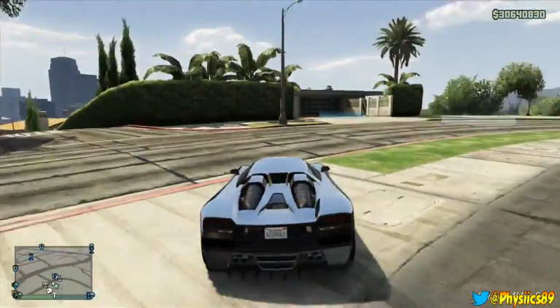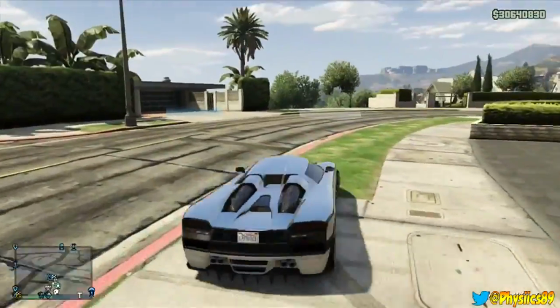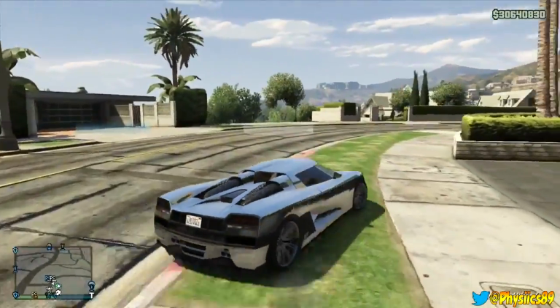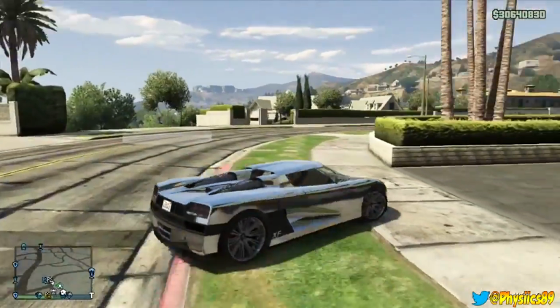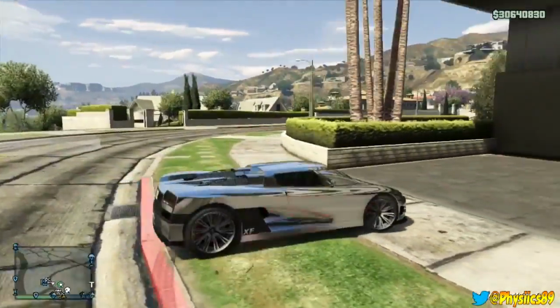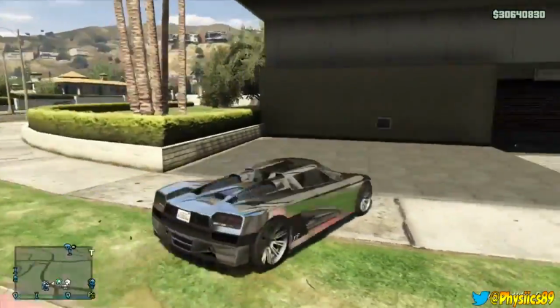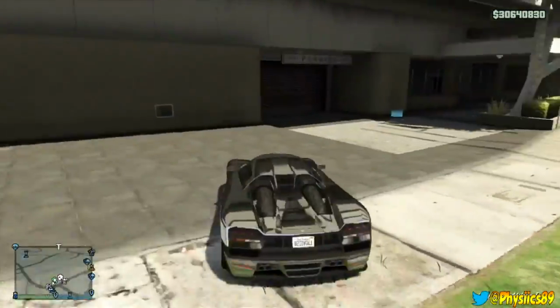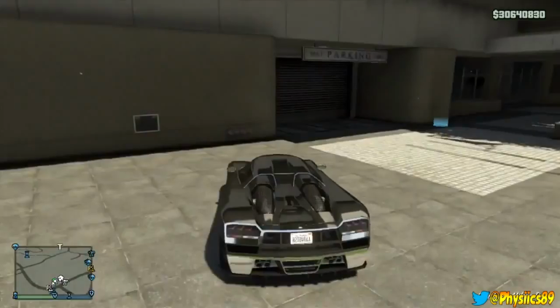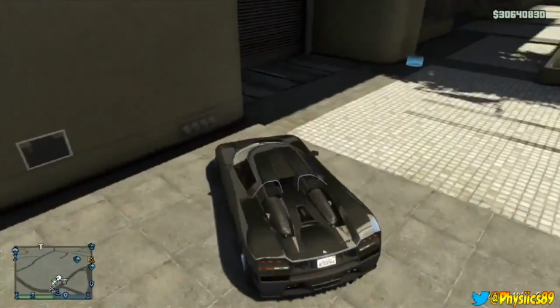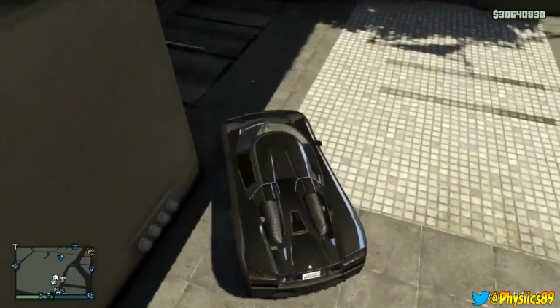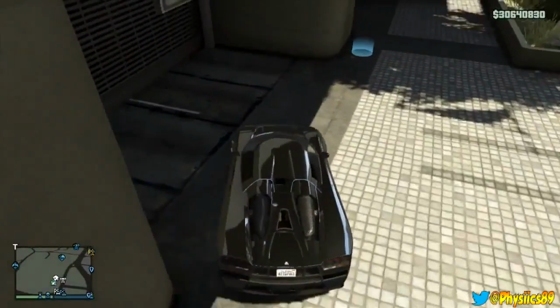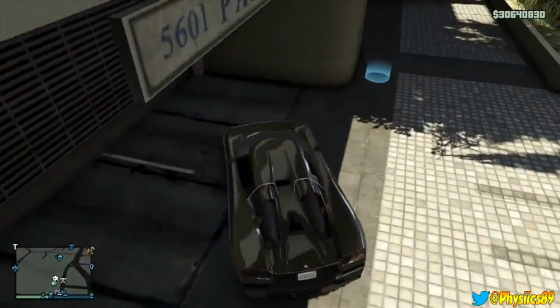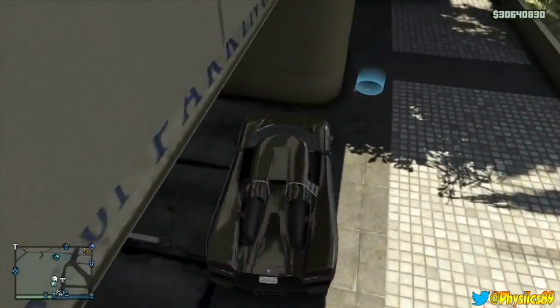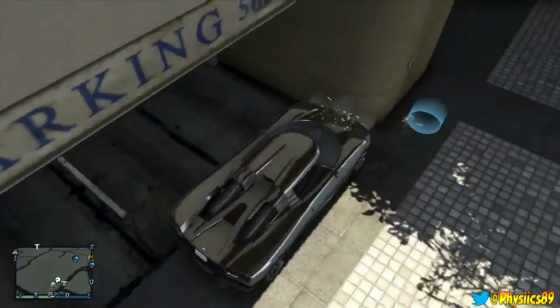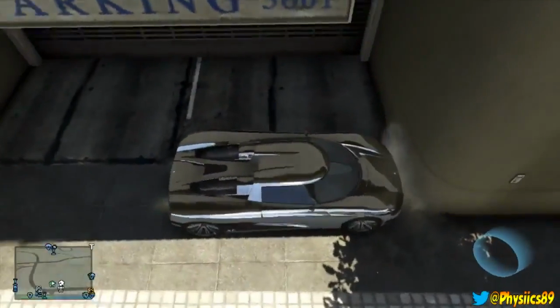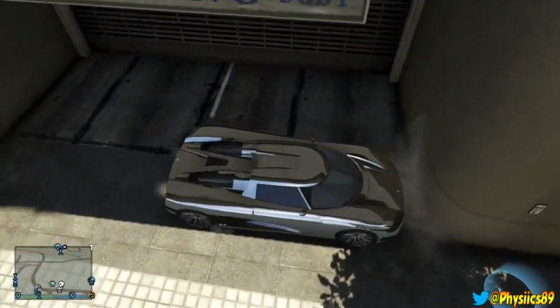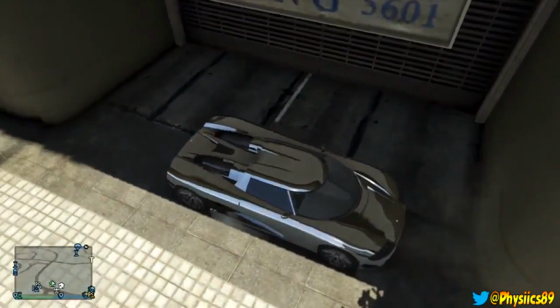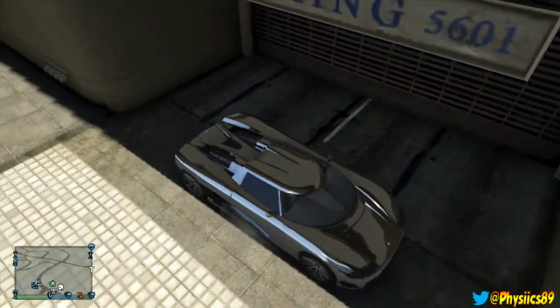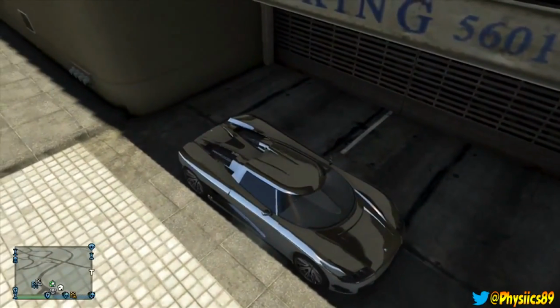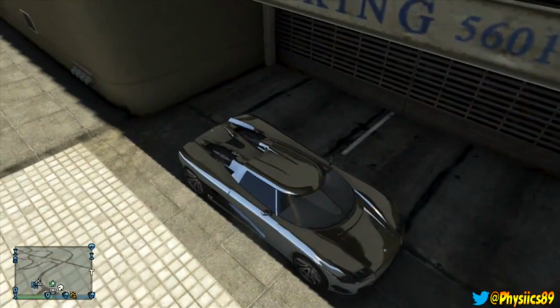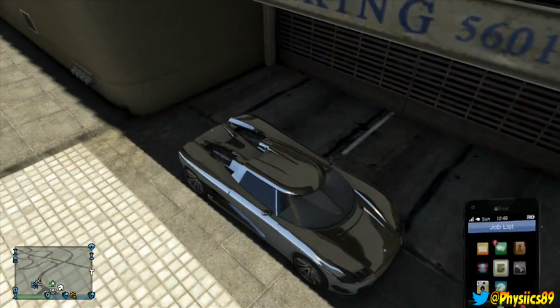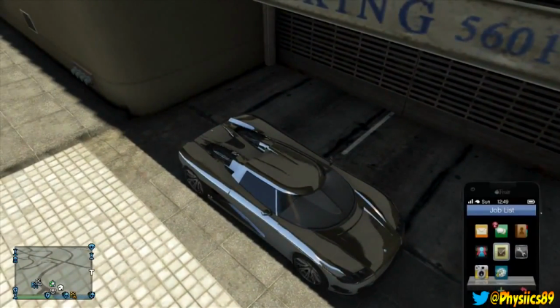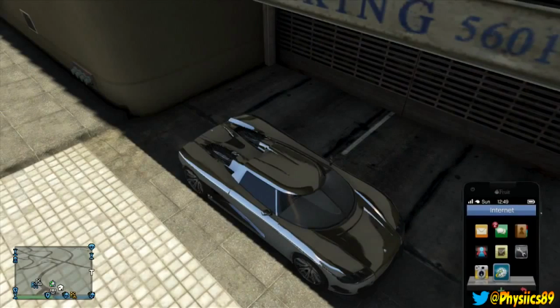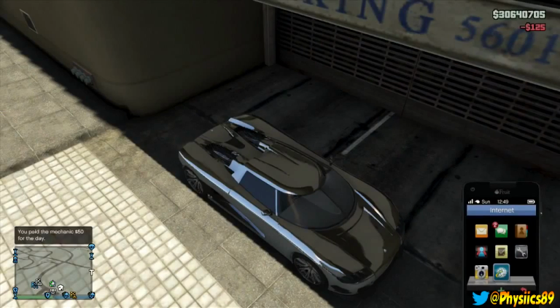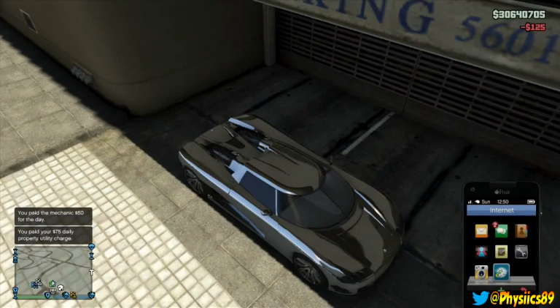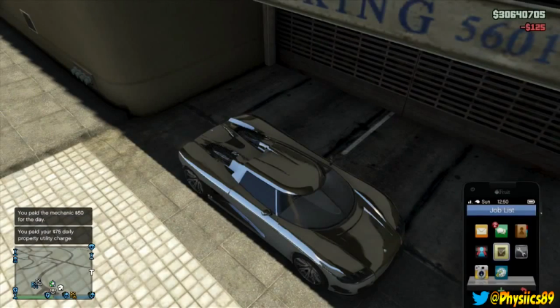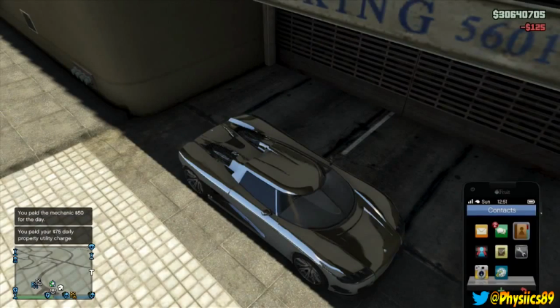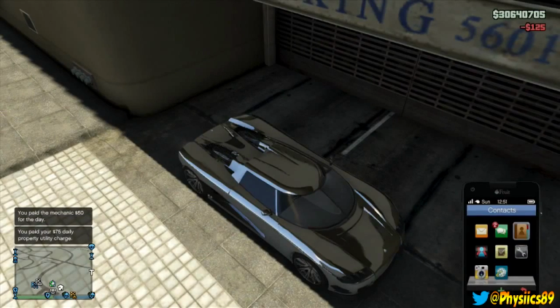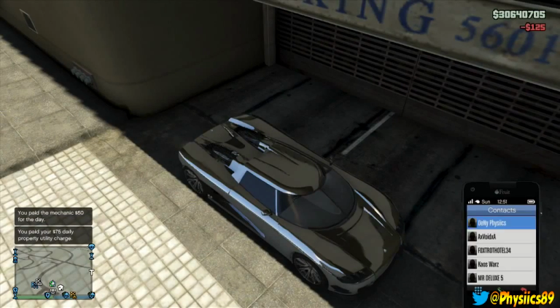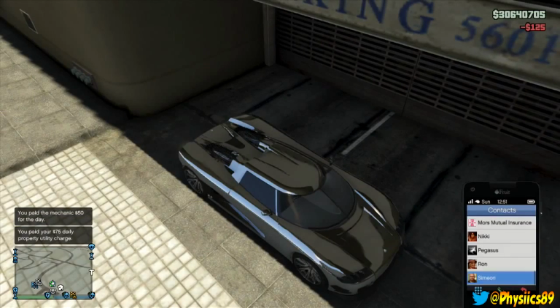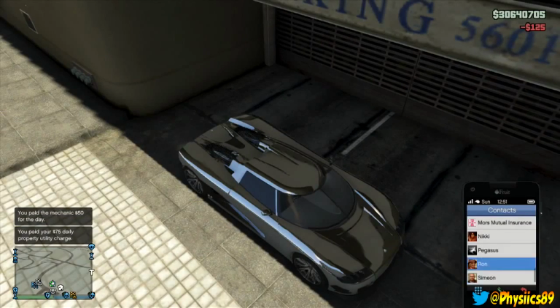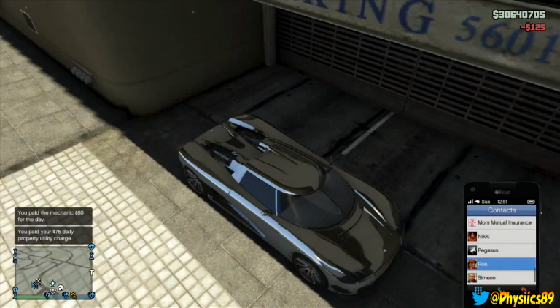What he is going to do is pull out of his garage and park the Entity alongside the garage. He needs to park it so it blocks the actual entrance door a little bit, but where it still opens up.